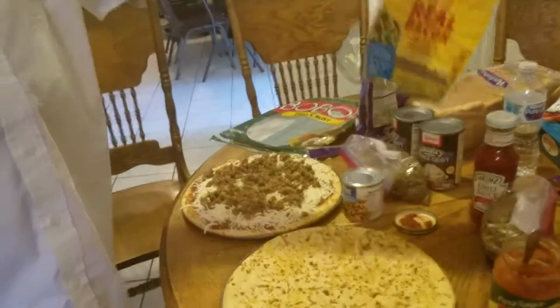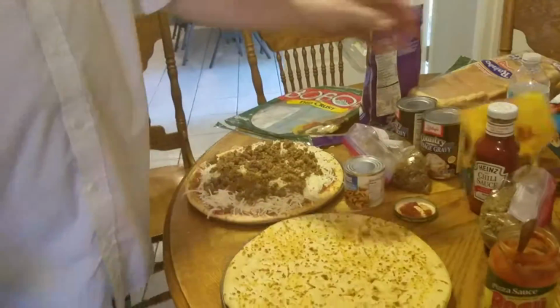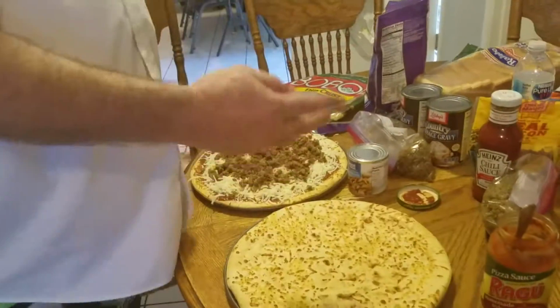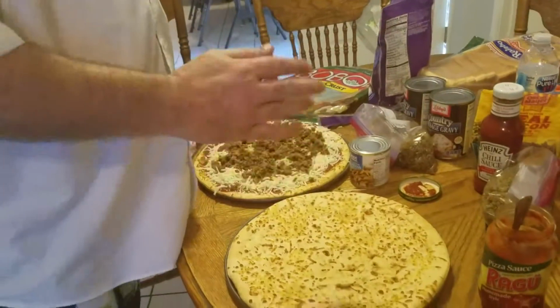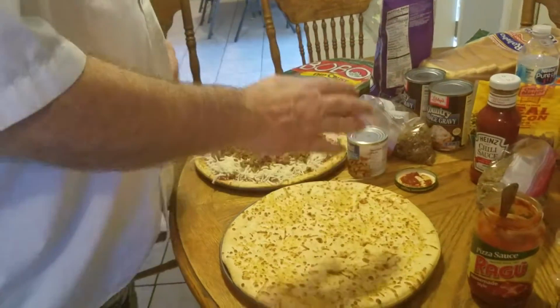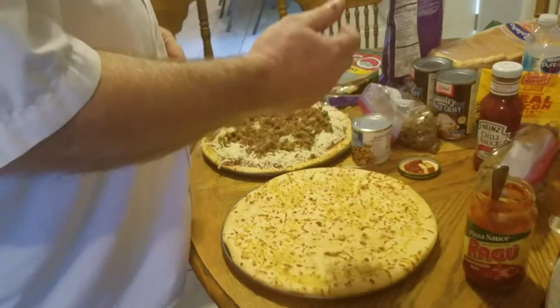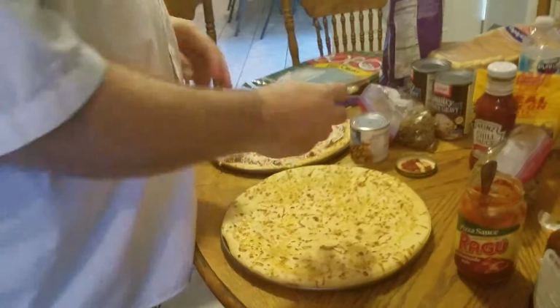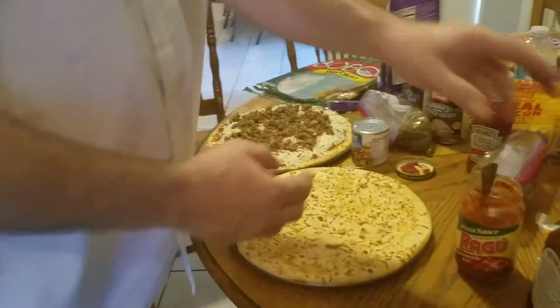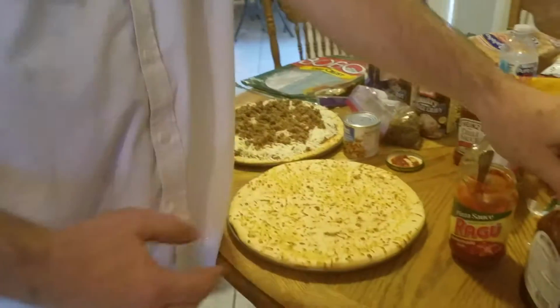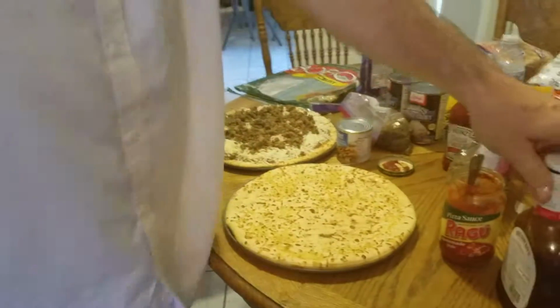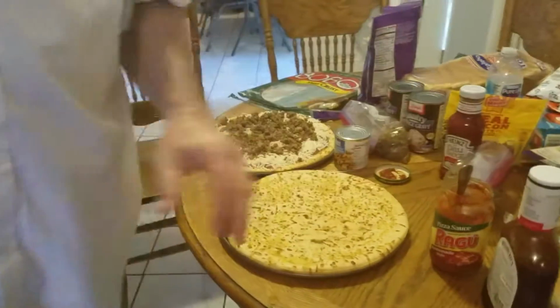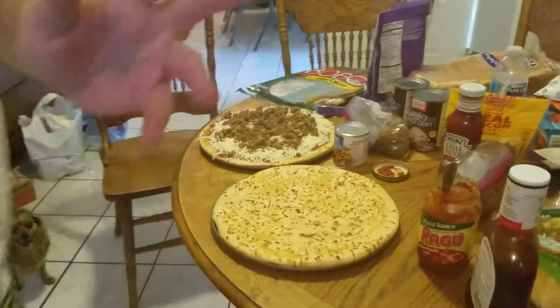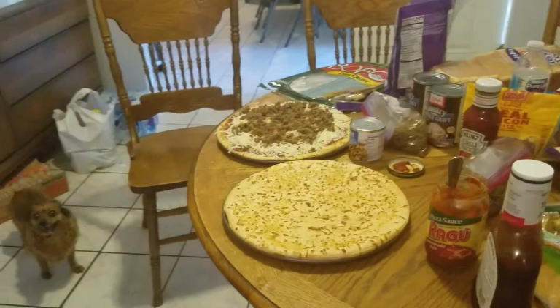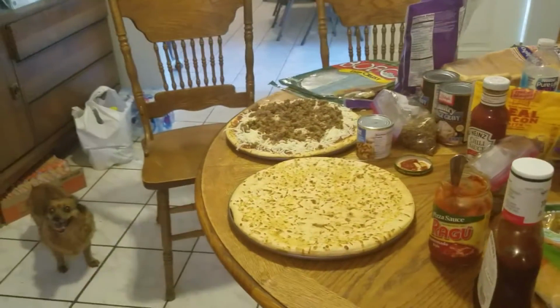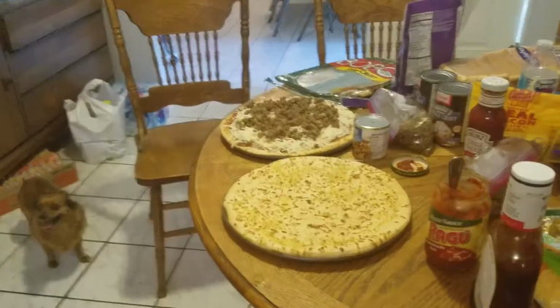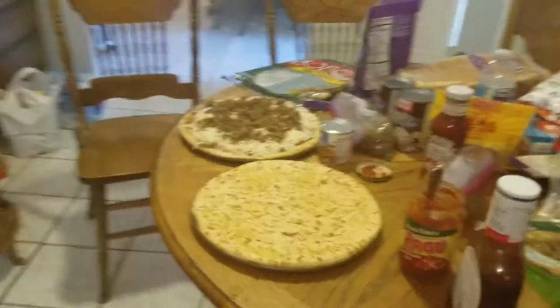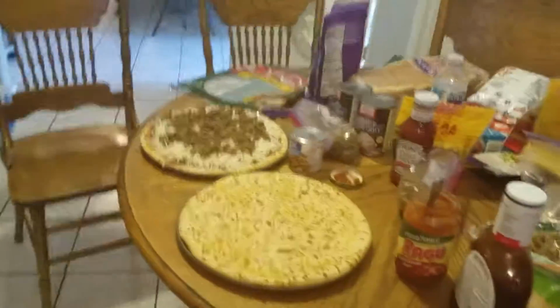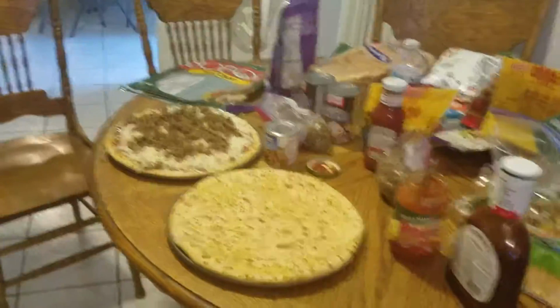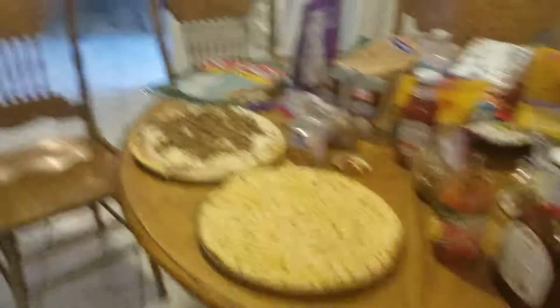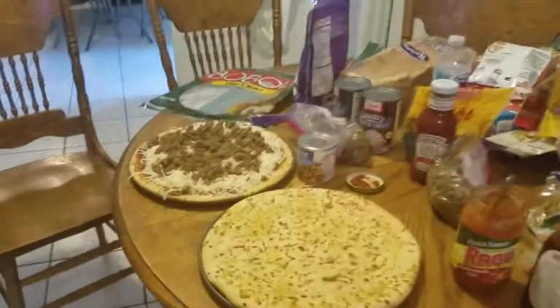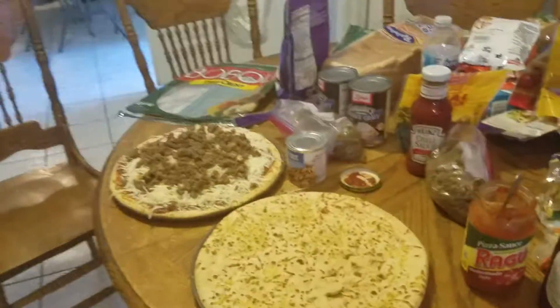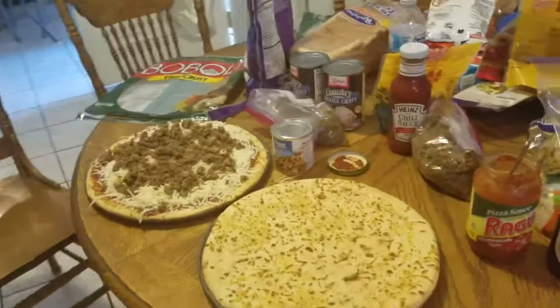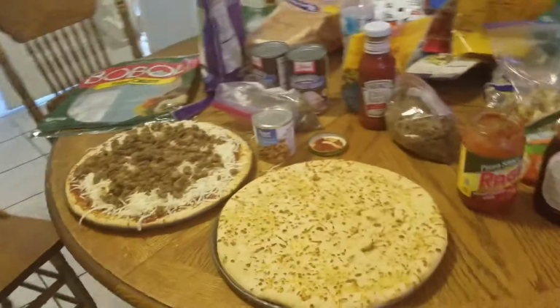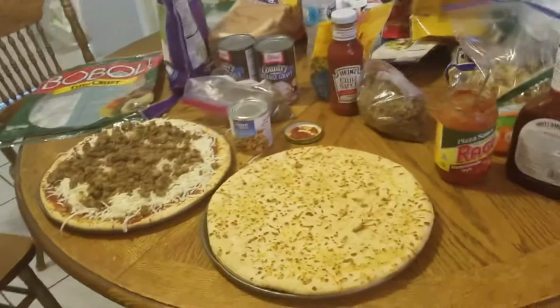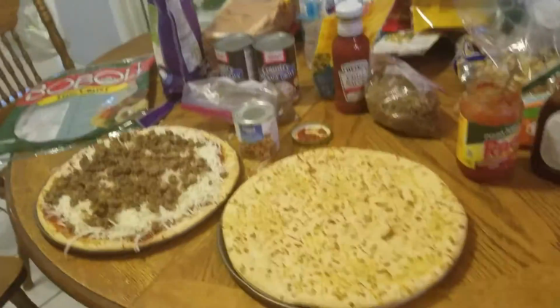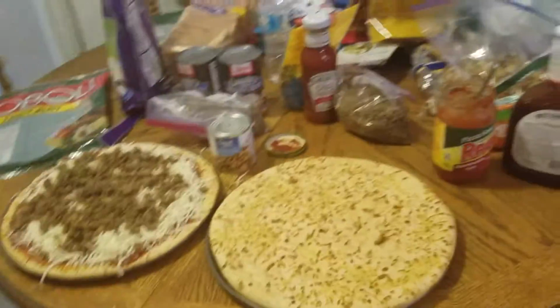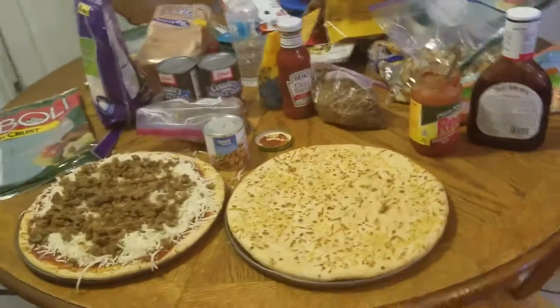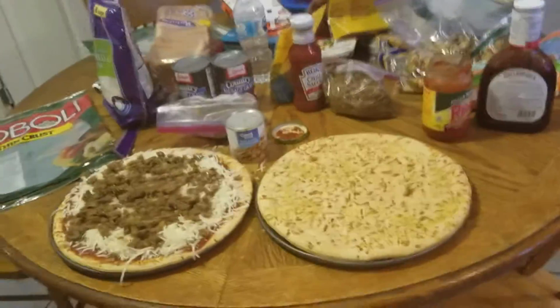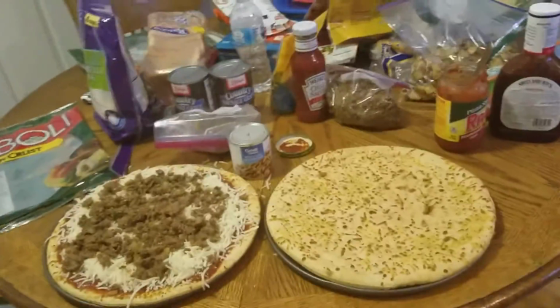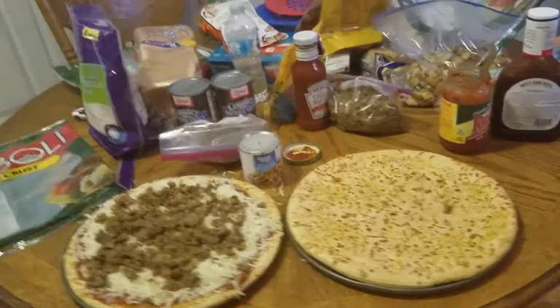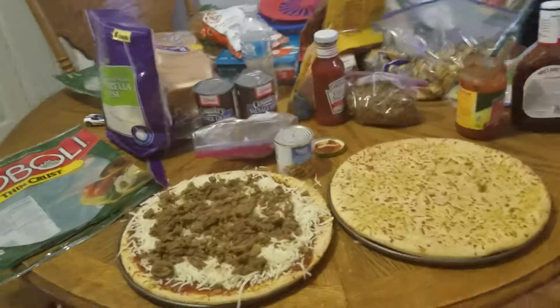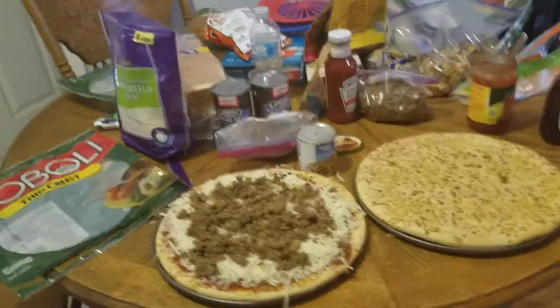Okay. Now this one over here, we're making a cowboy pizza. I washed my hands because I was in the middle of something. Wash your hands often.